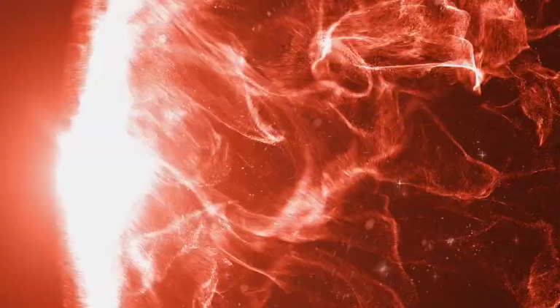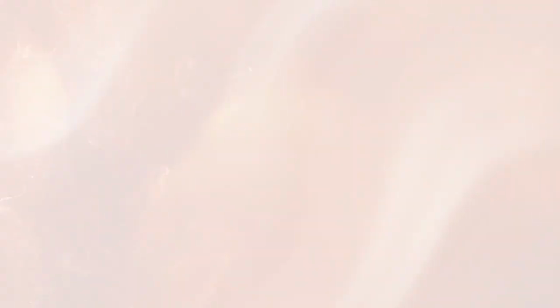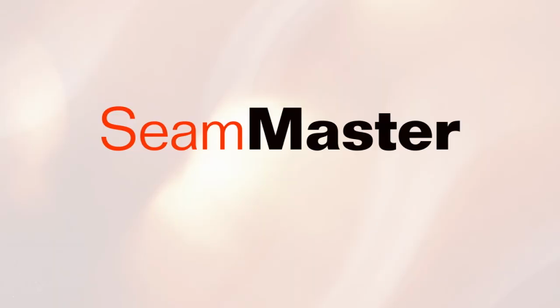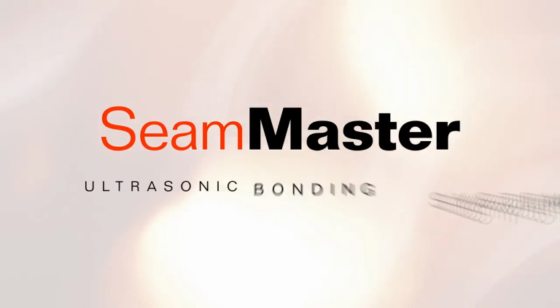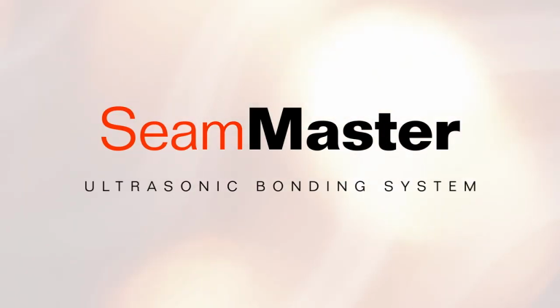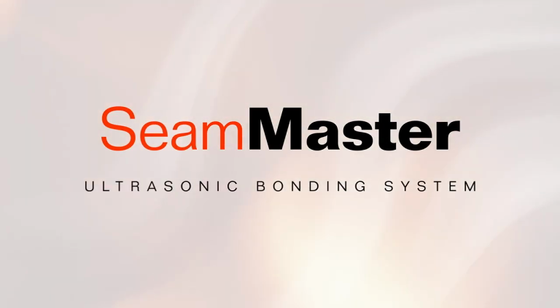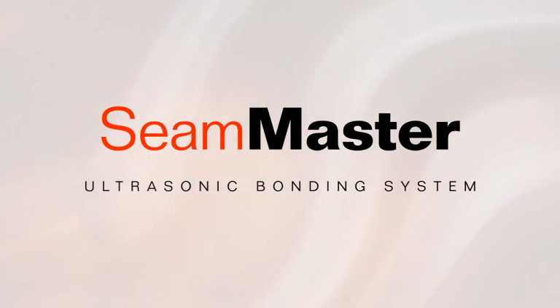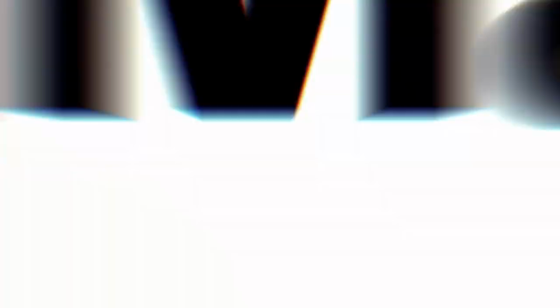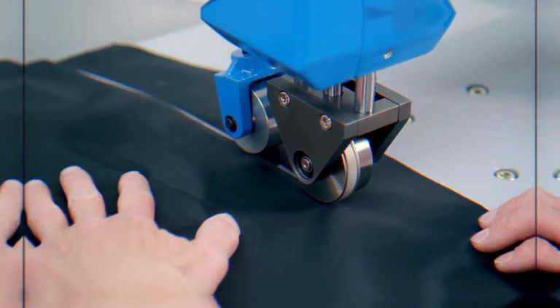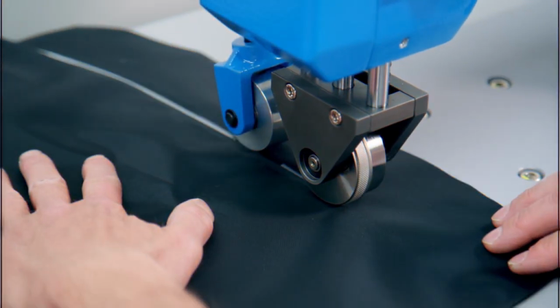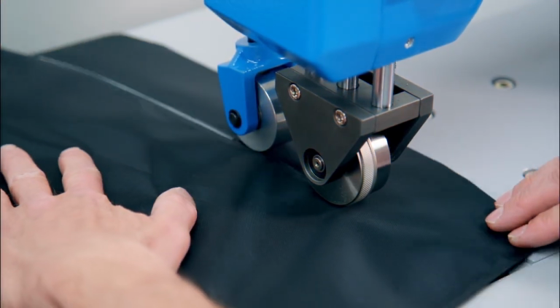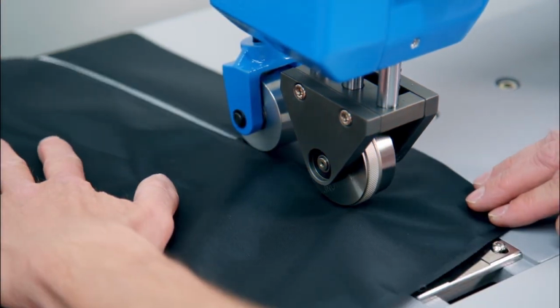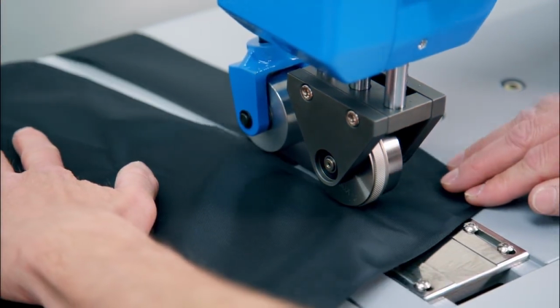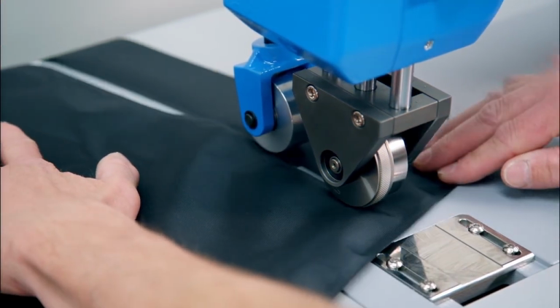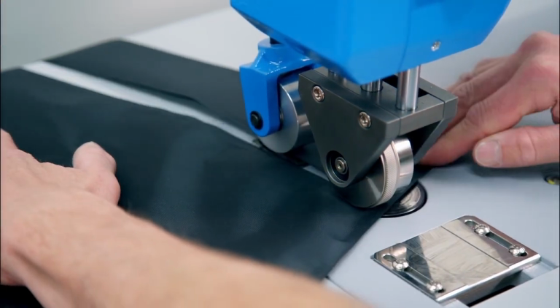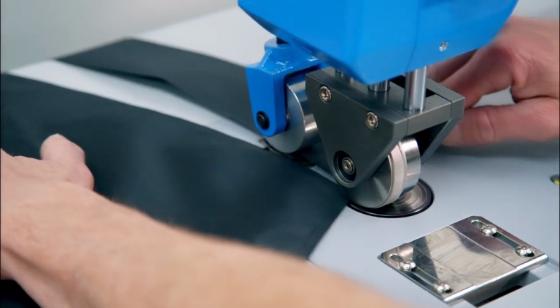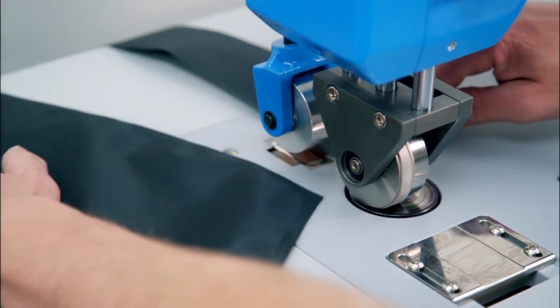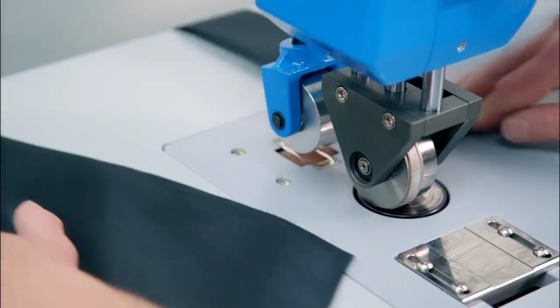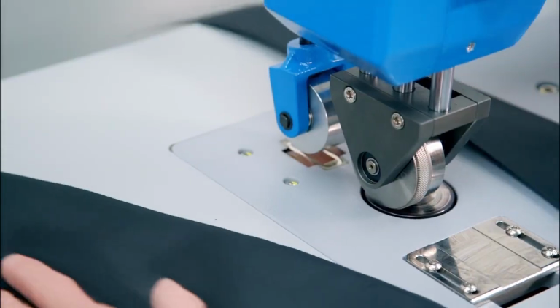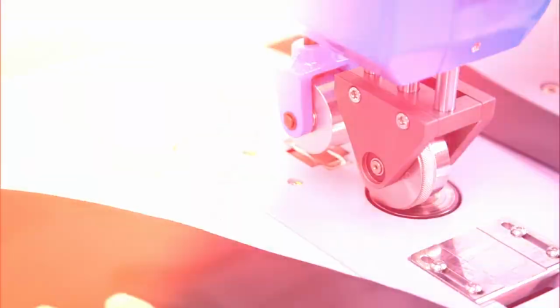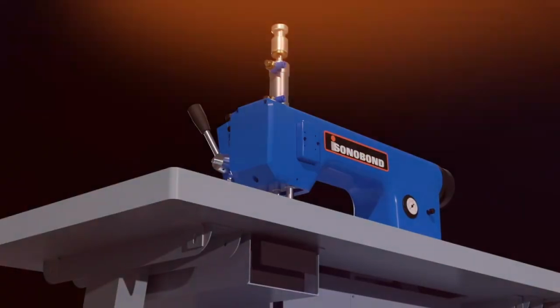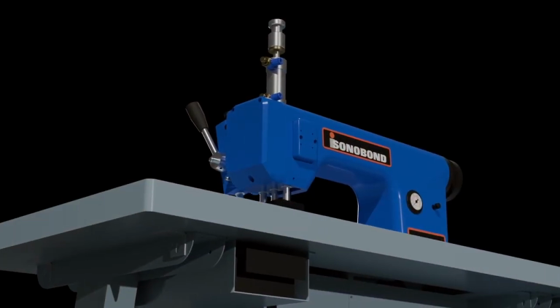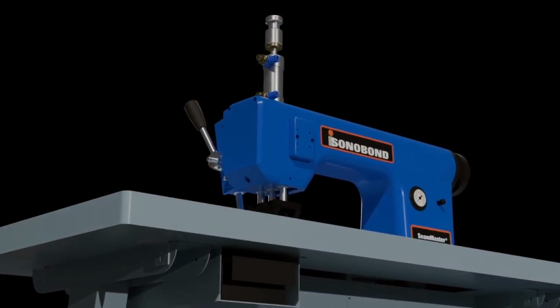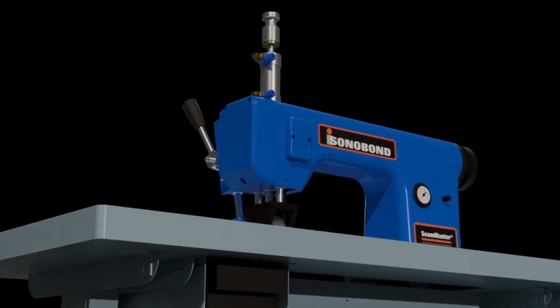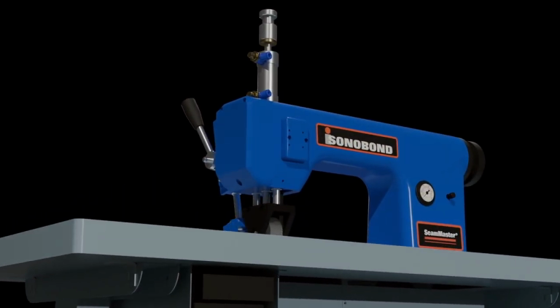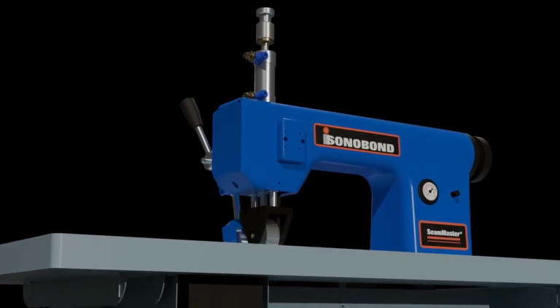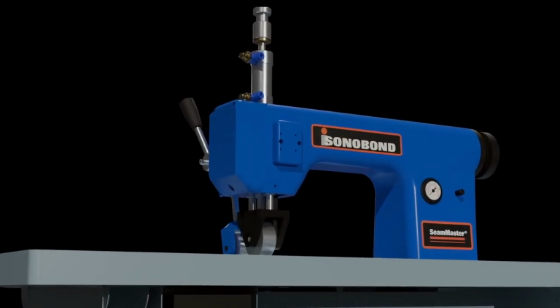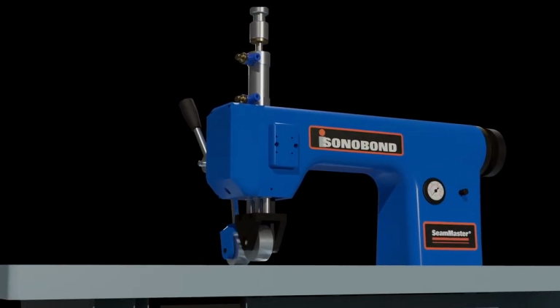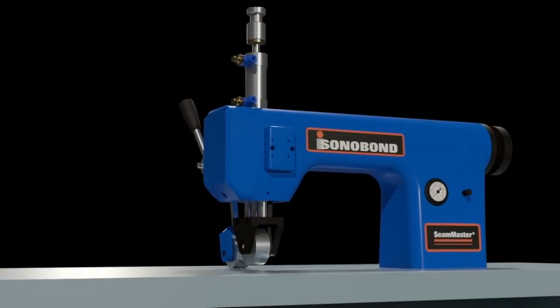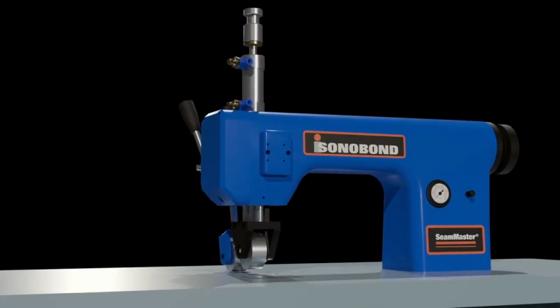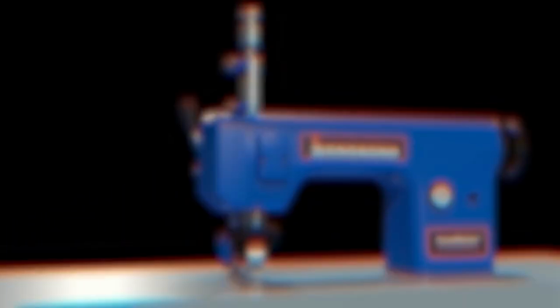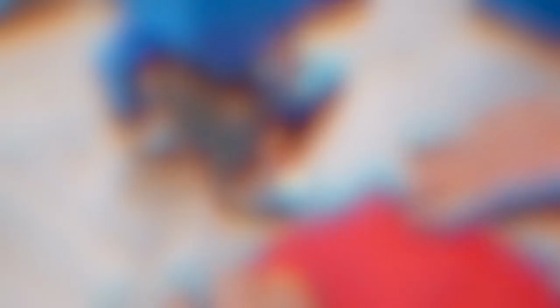The SeamMaster ultrasonic bonding system joins, seals, and trims synthetic, non-woven, and performance fabrics in one efficient step. It offers many advantages over traditional sewing and adhesive joining methods.